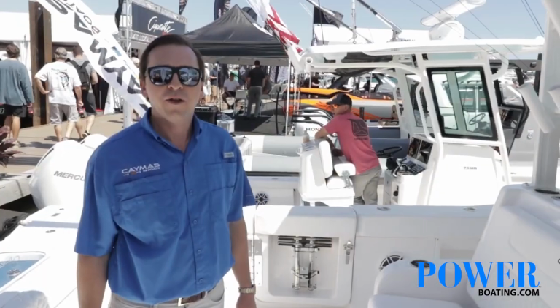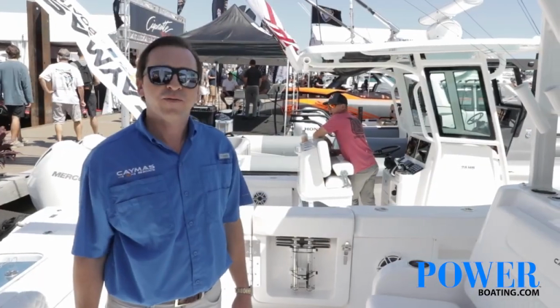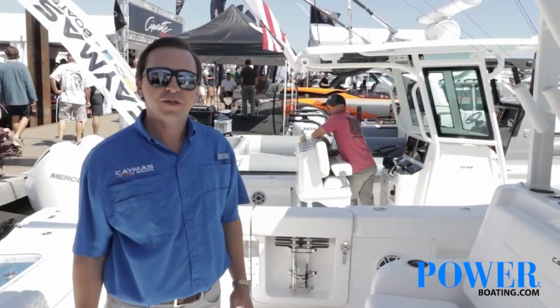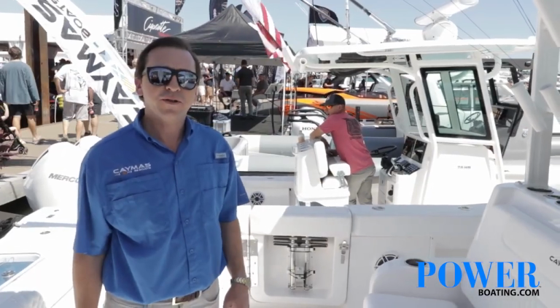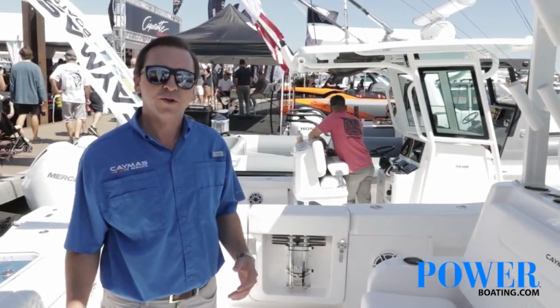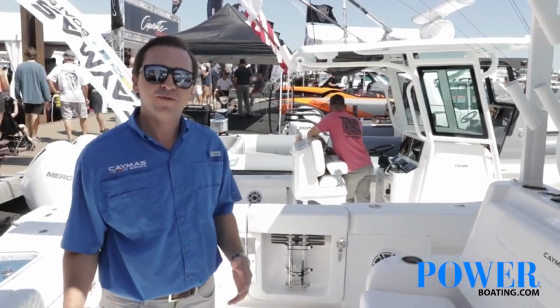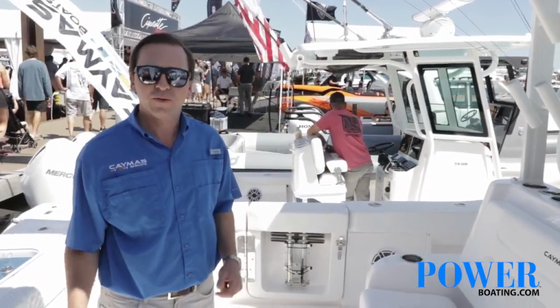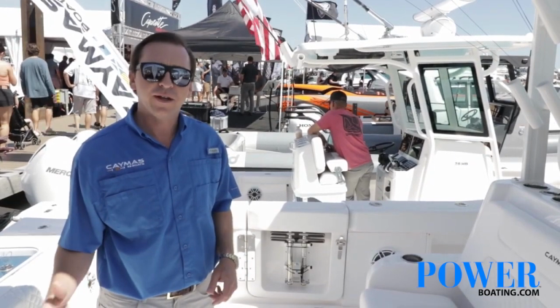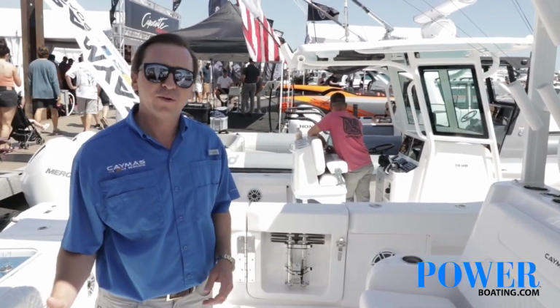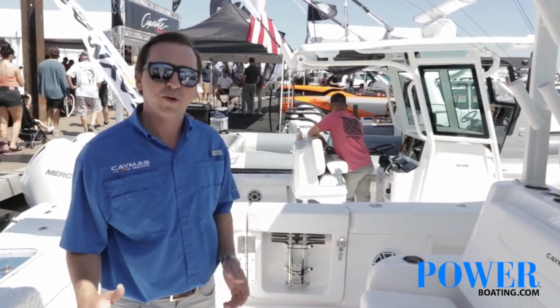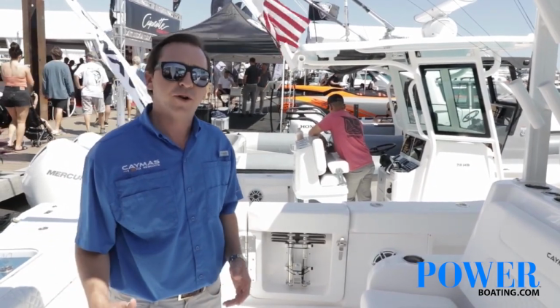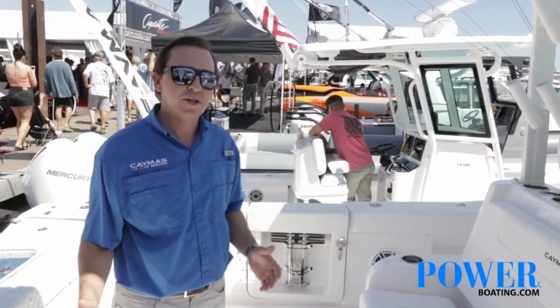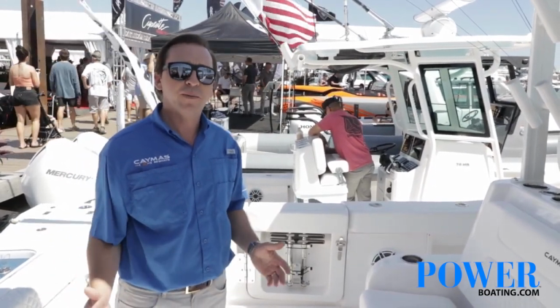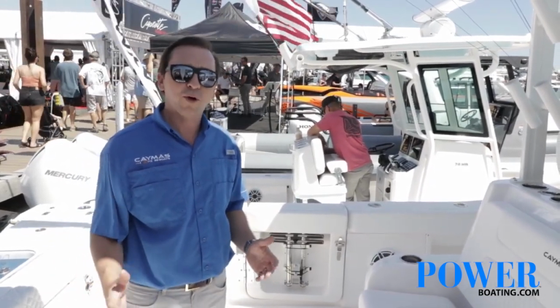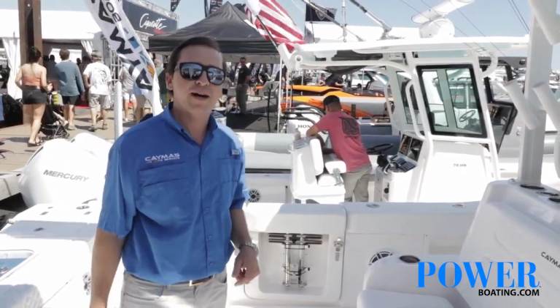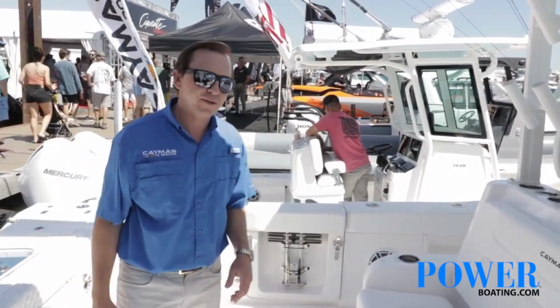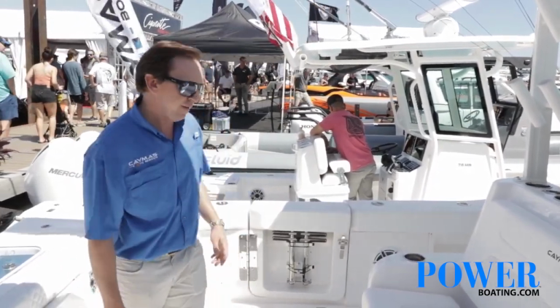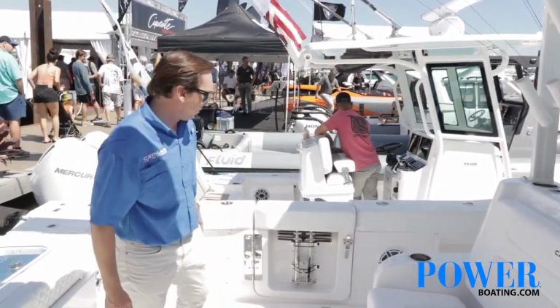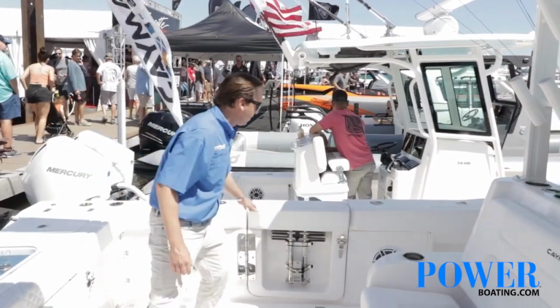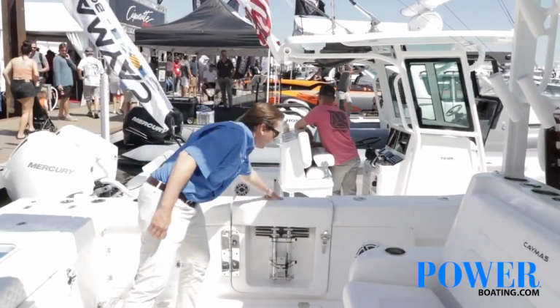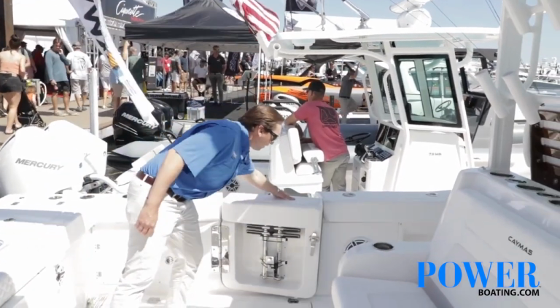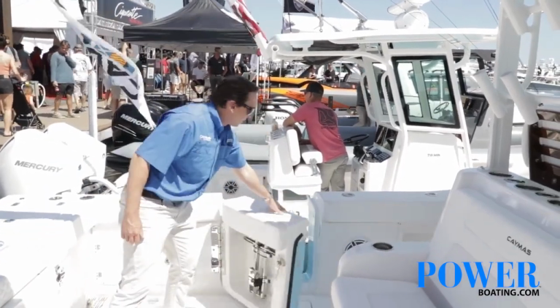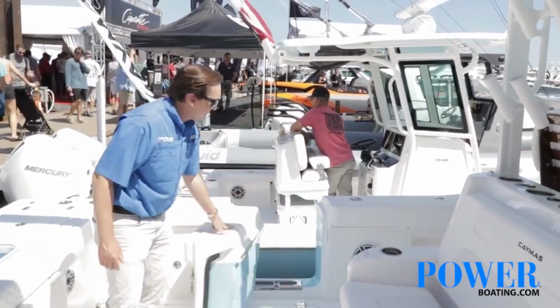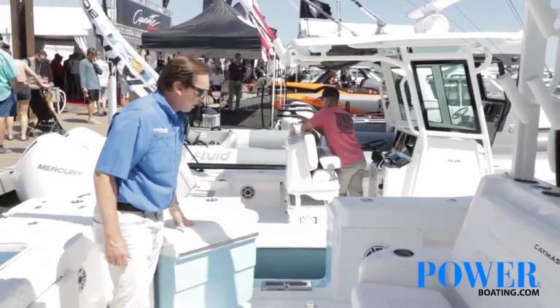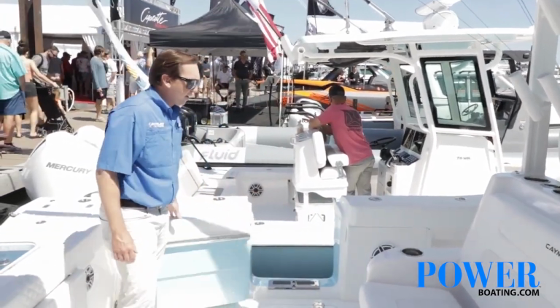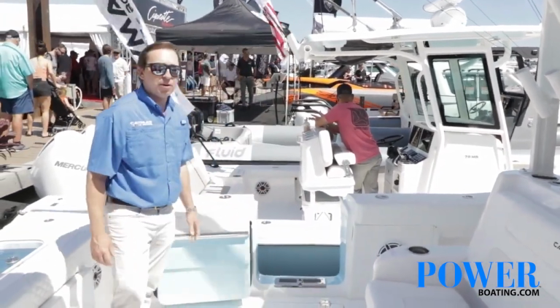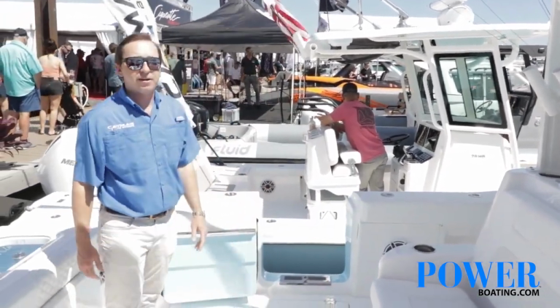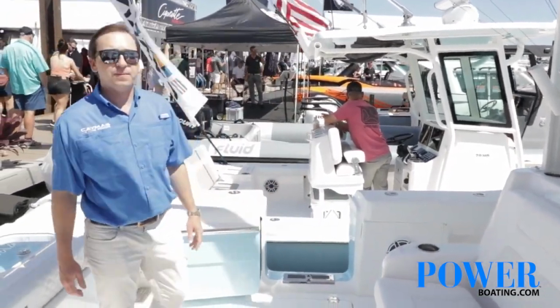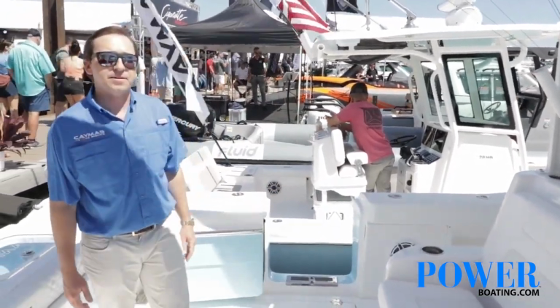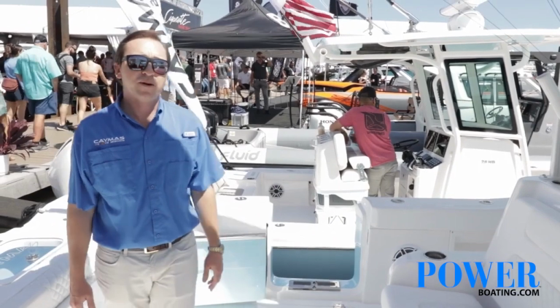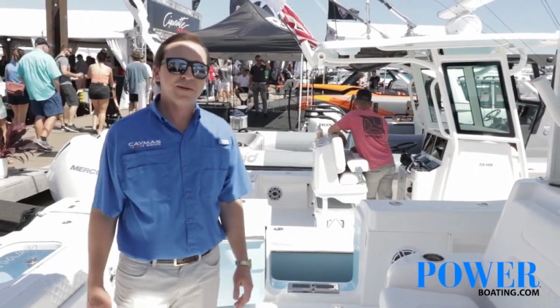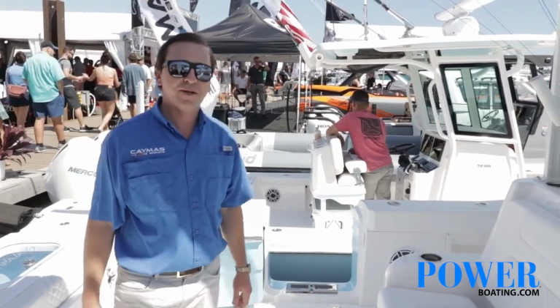Another unique feature of this model is our dual dive doors. We've got dive doors port and starboard, so you can board and dock on either side — makes it really convenient. Get on and off the boat at the dock, at the sandbar, or tied up next to your buddies.